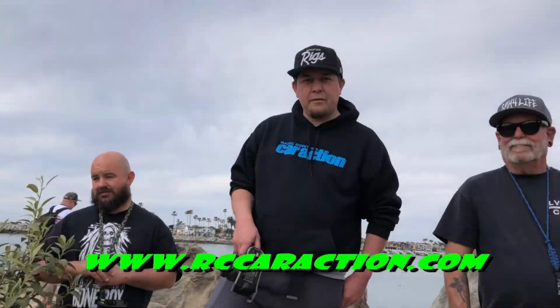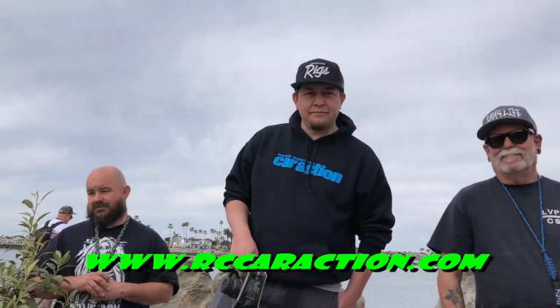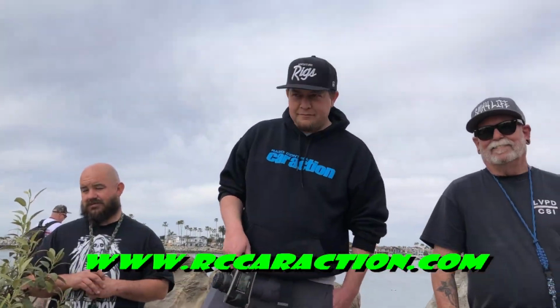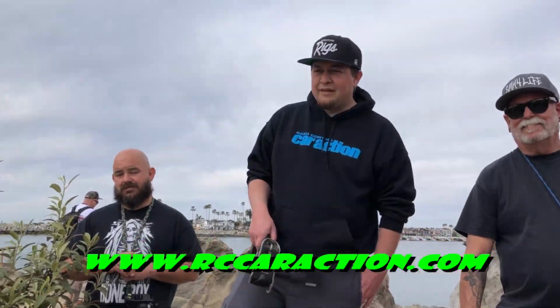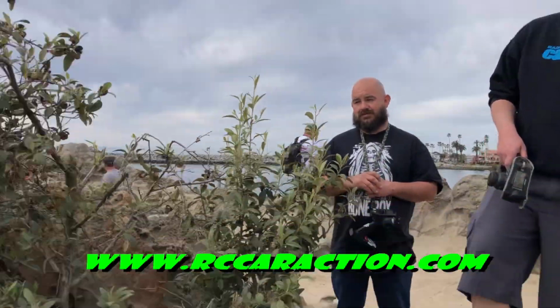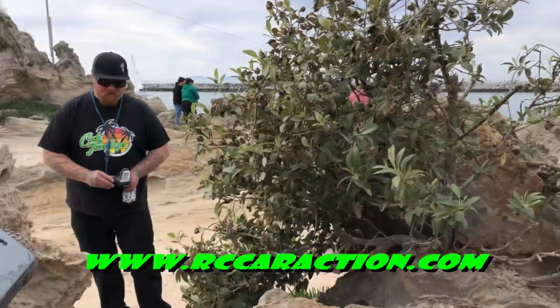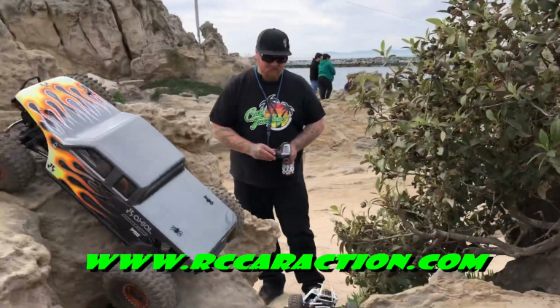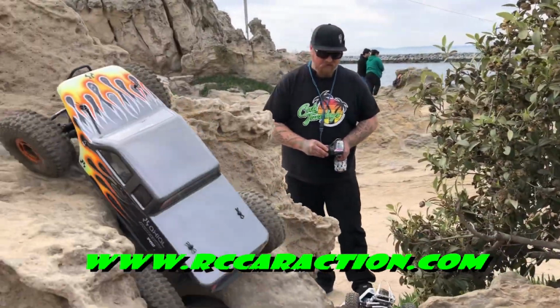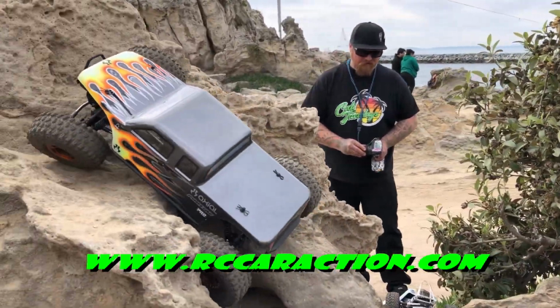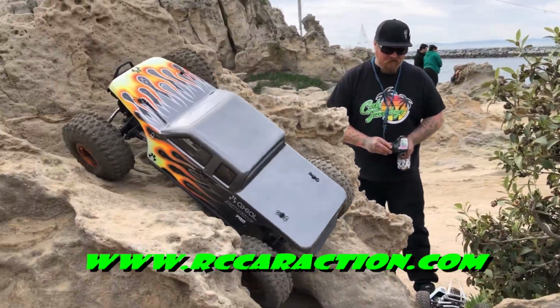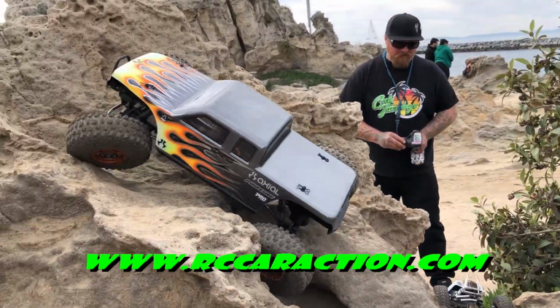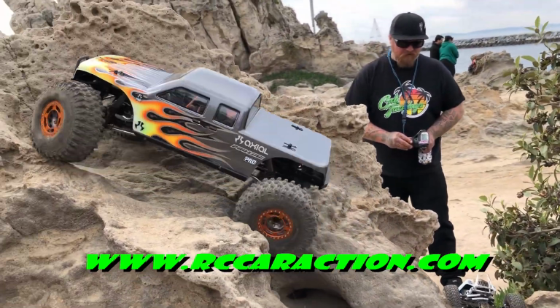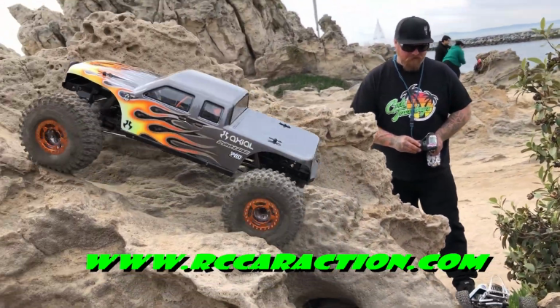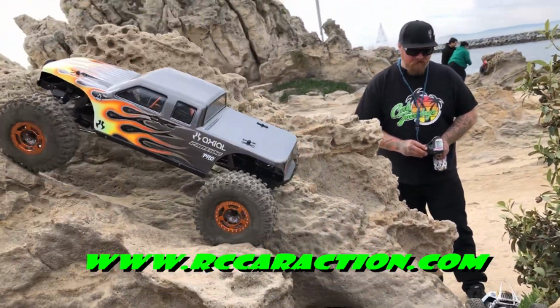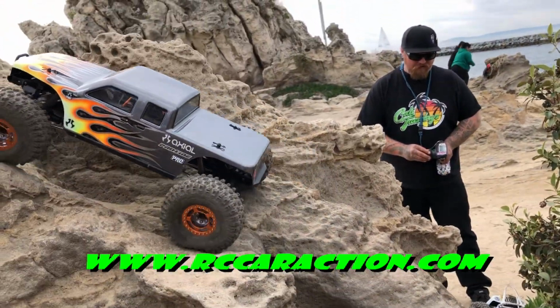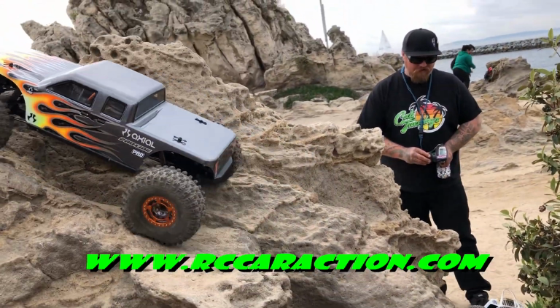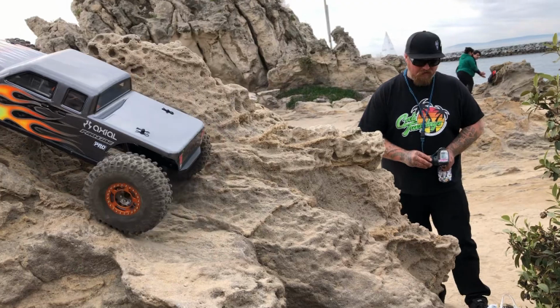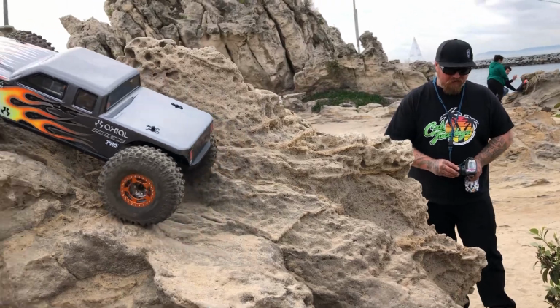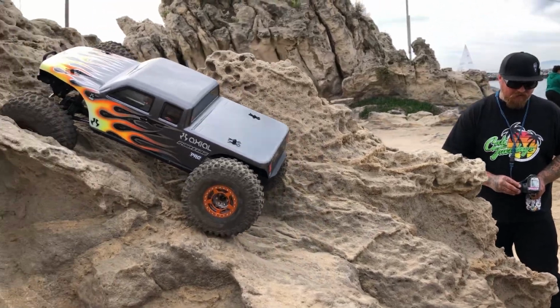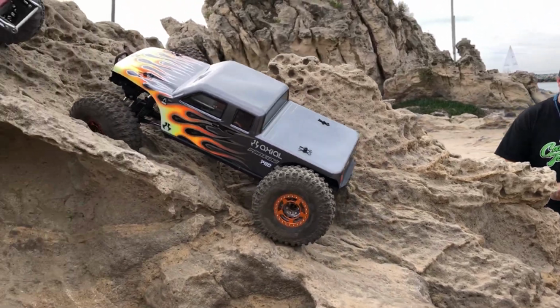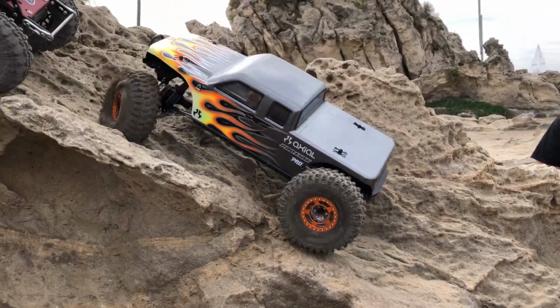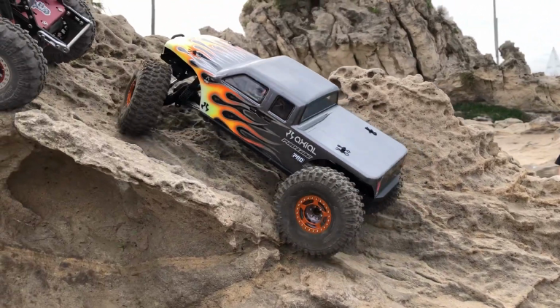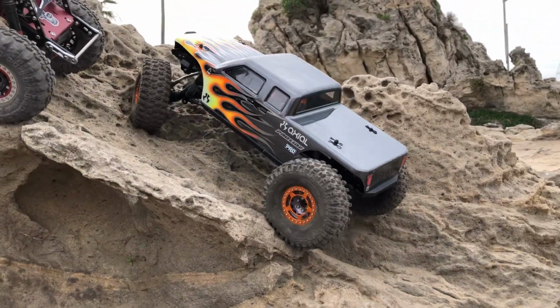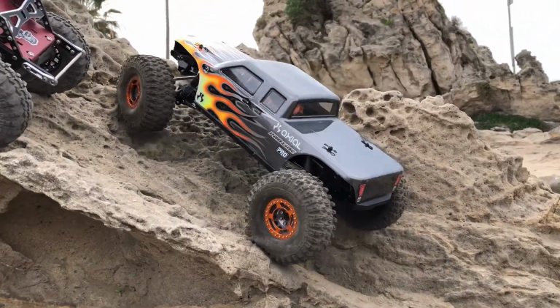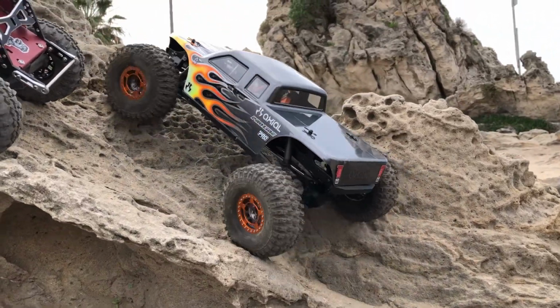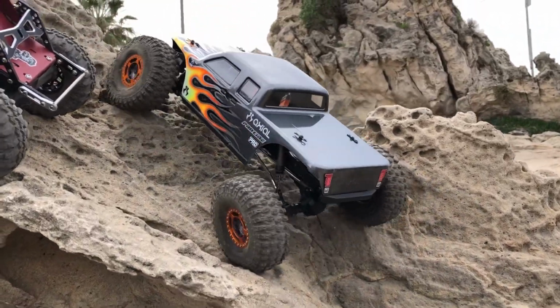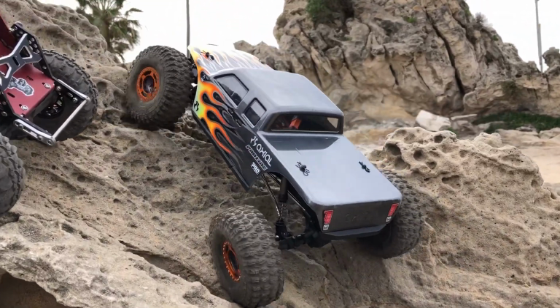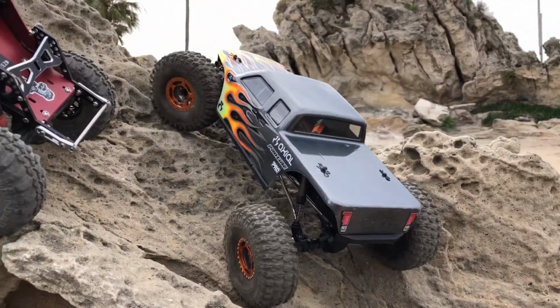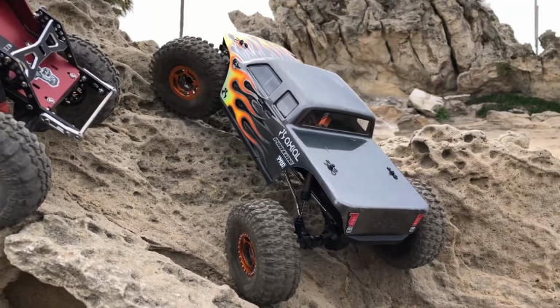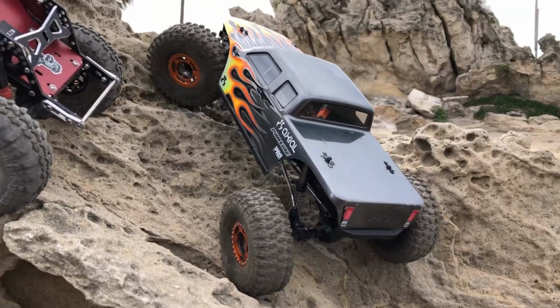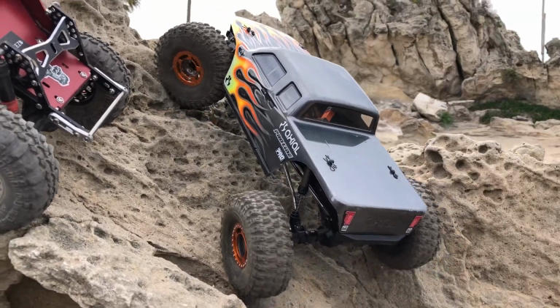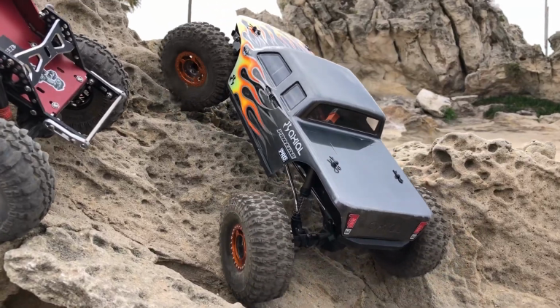Mike, does the kit come with this body or is that separate? No, the body's separate. Okay, the body's separate. It'll be available at the end of April. So the body — end of April, everybody — that's the word right now. Hopefully it doesn't change.